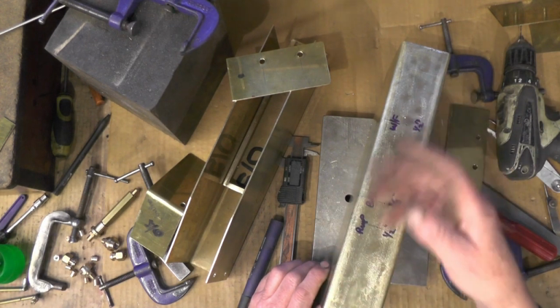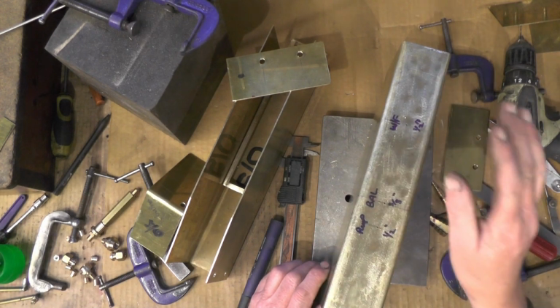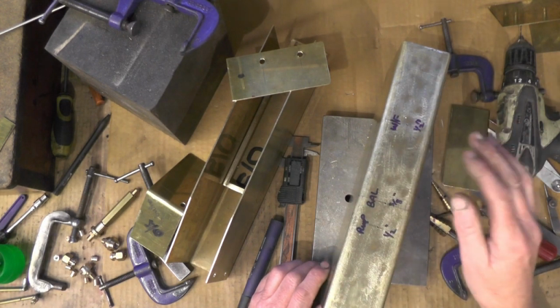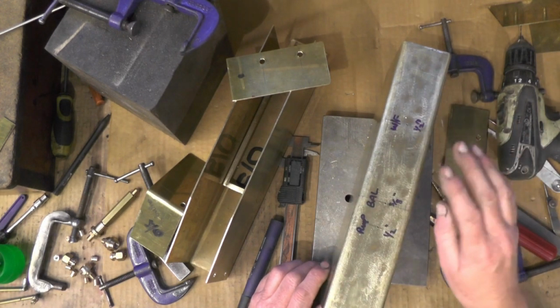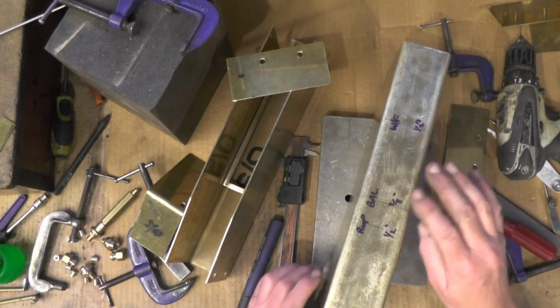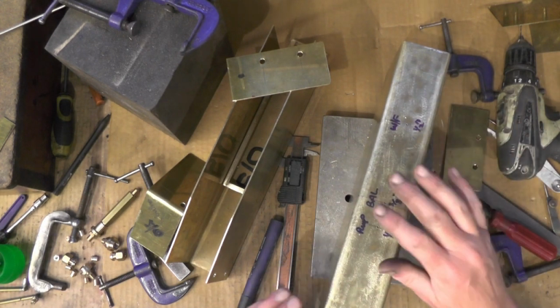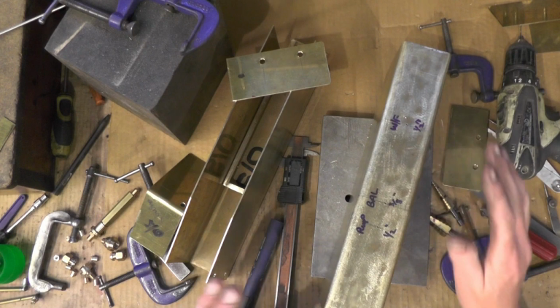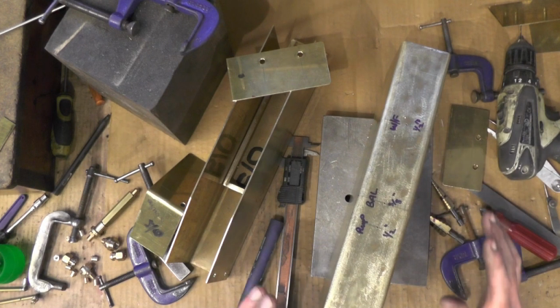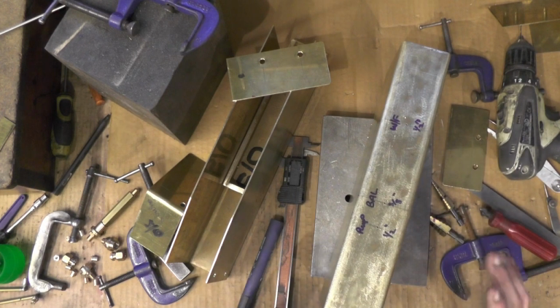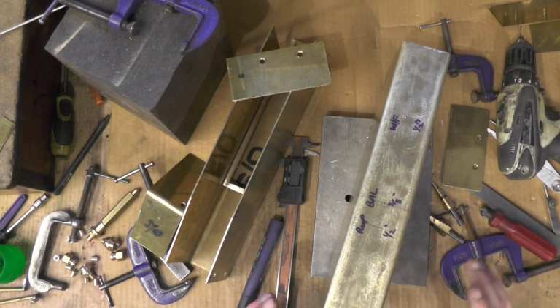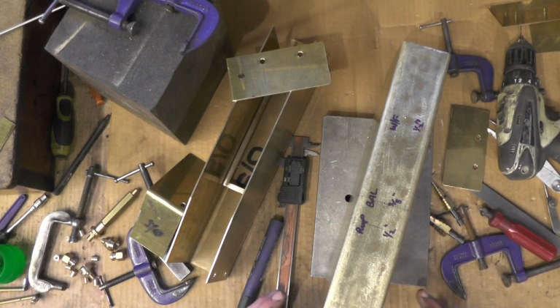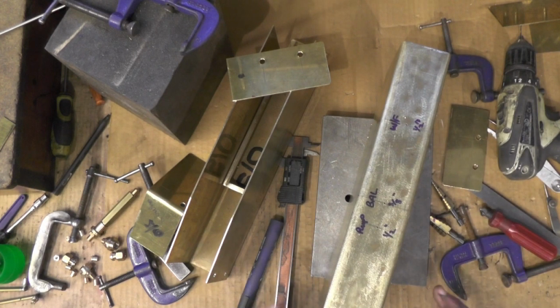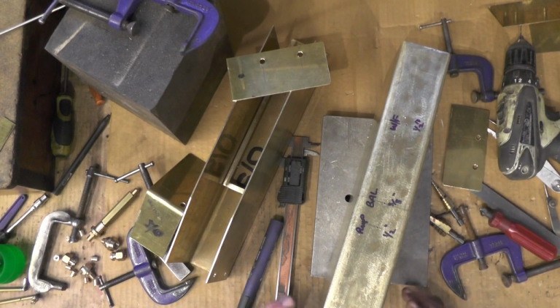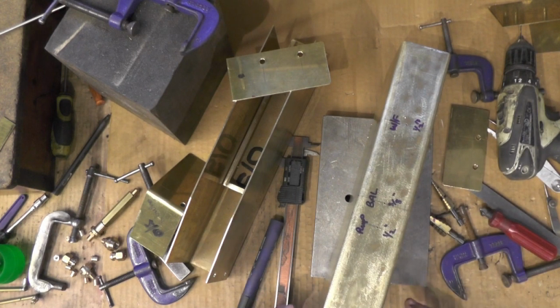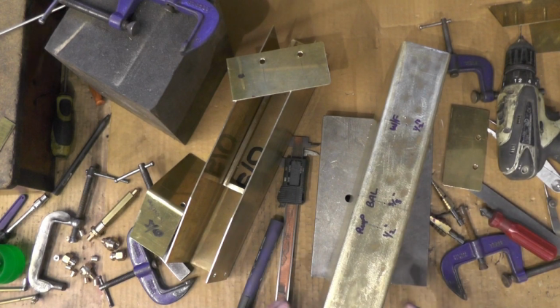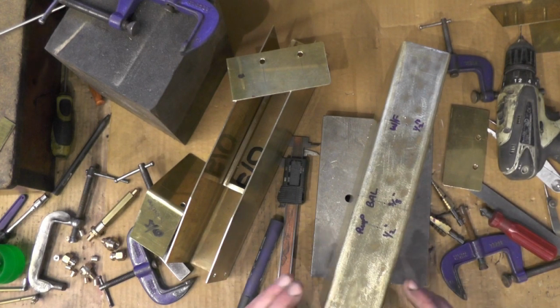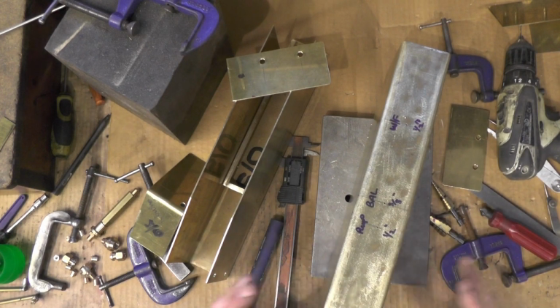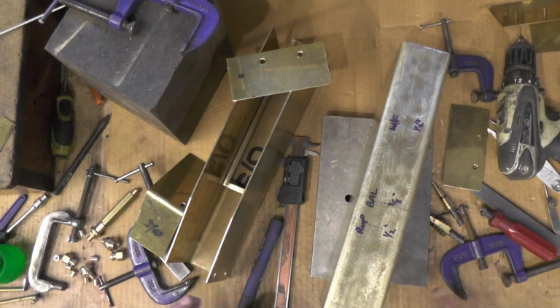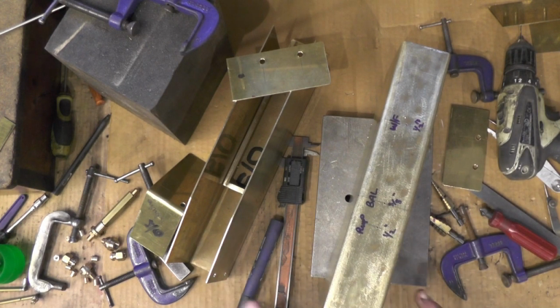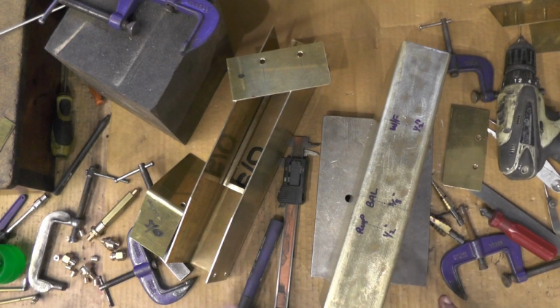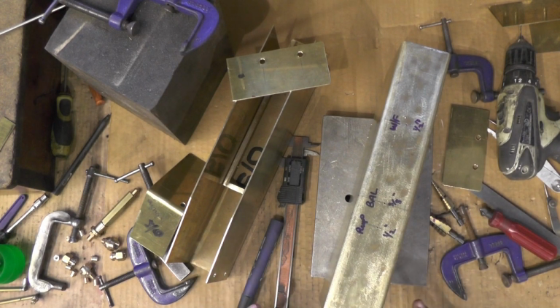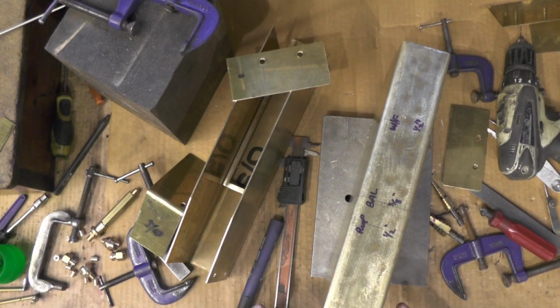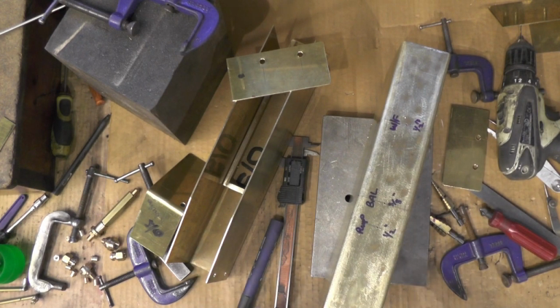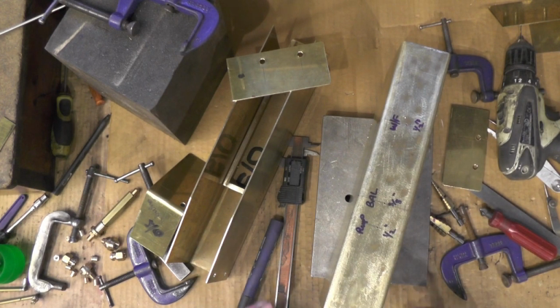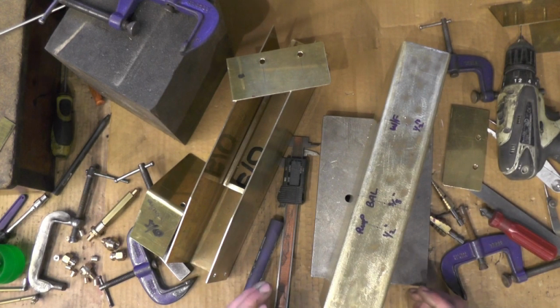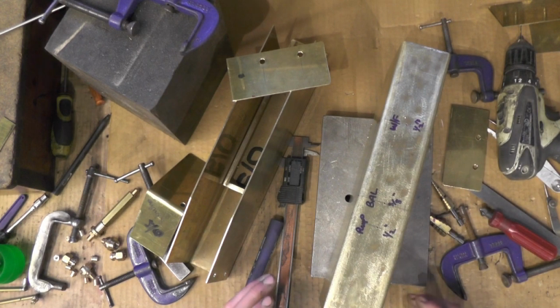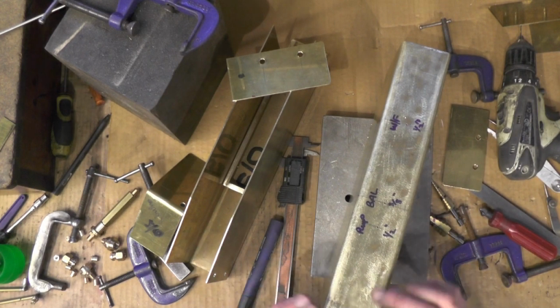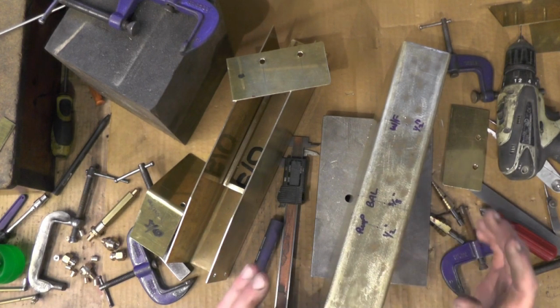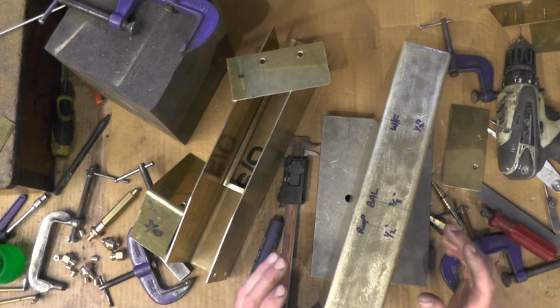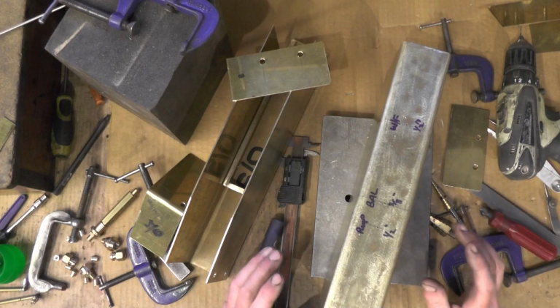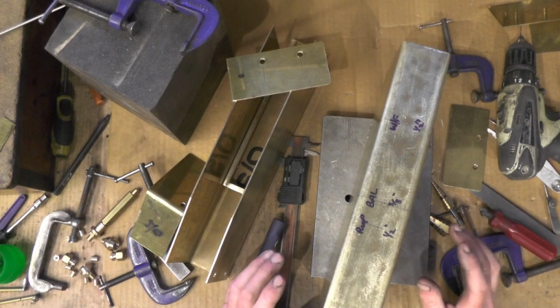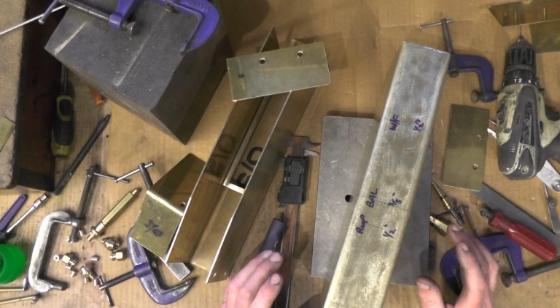So once I get all these holes drilled, then I can clean all my joints up and then I can soft solder everything together.